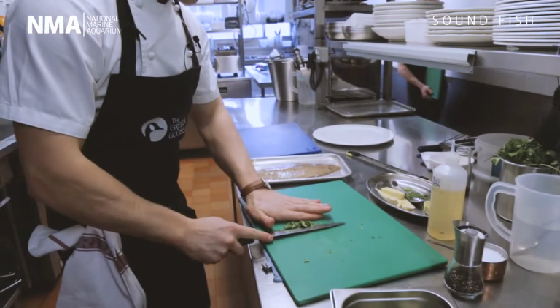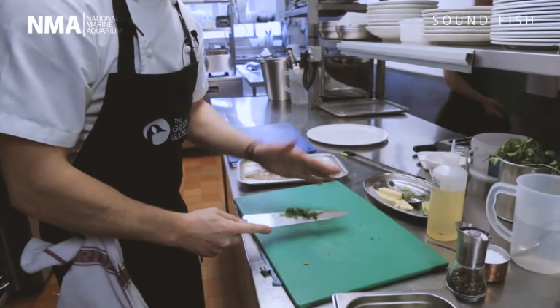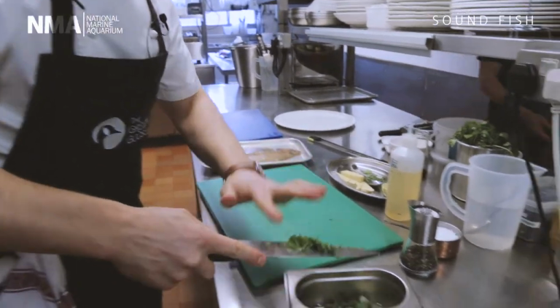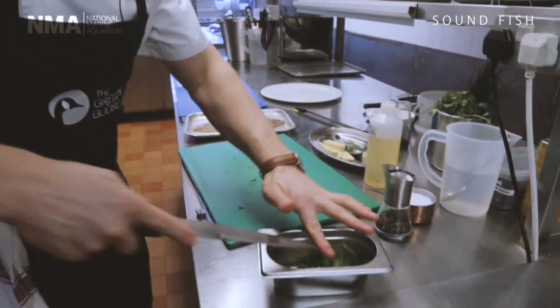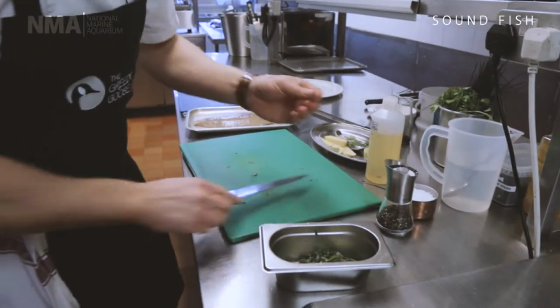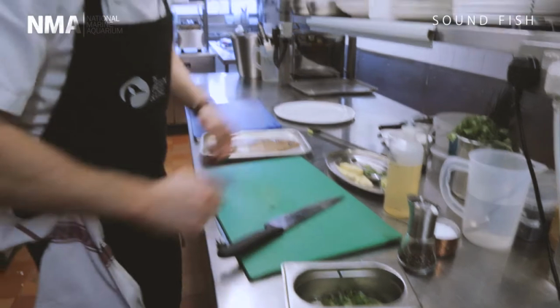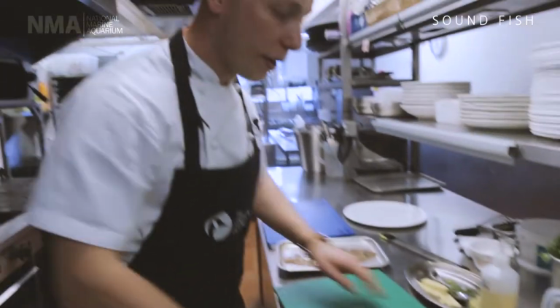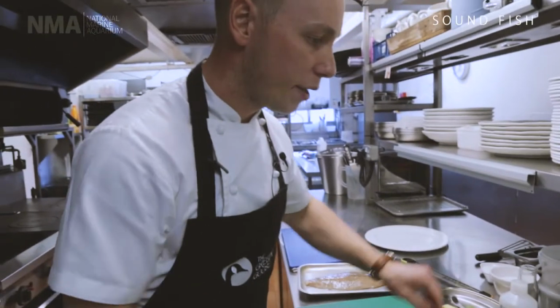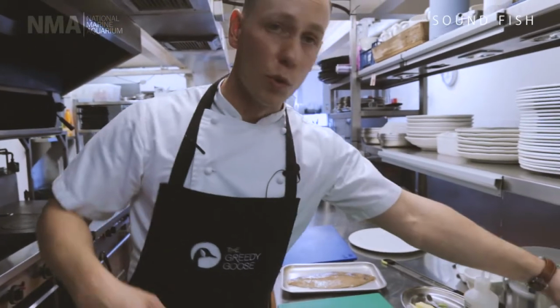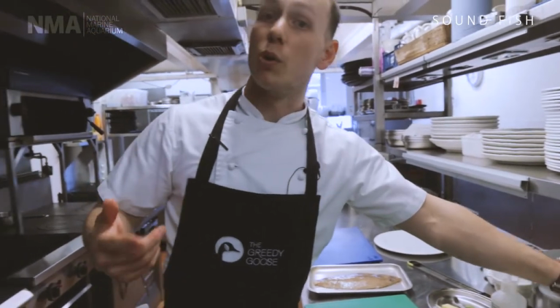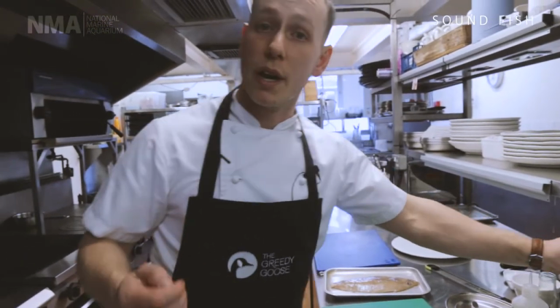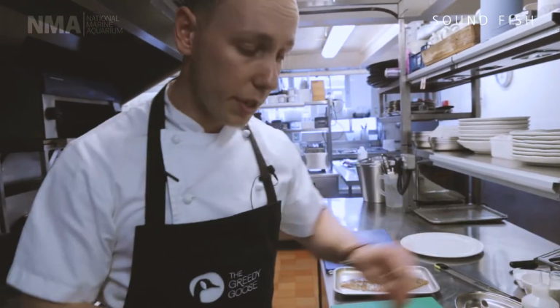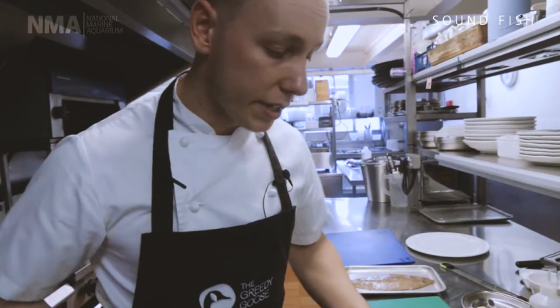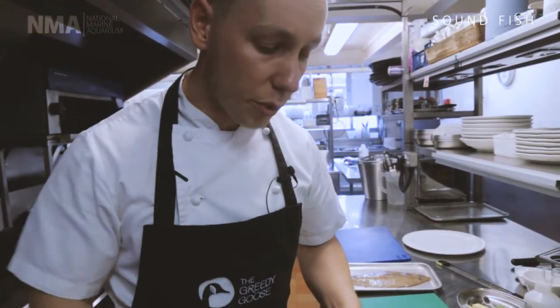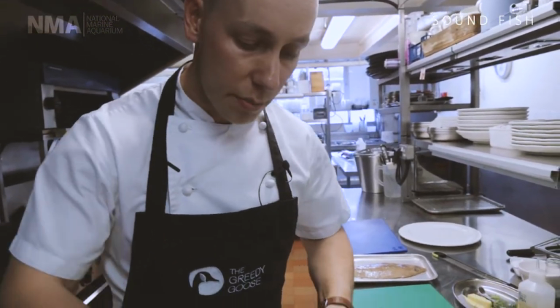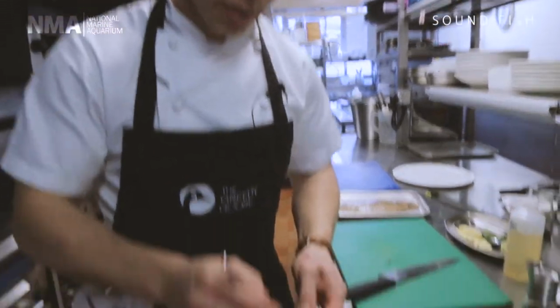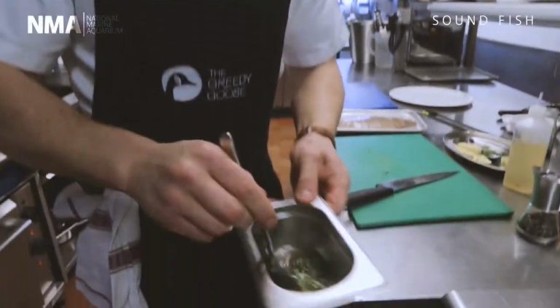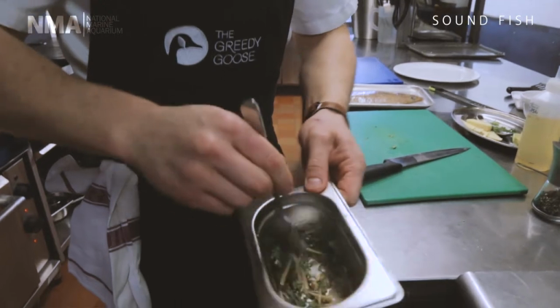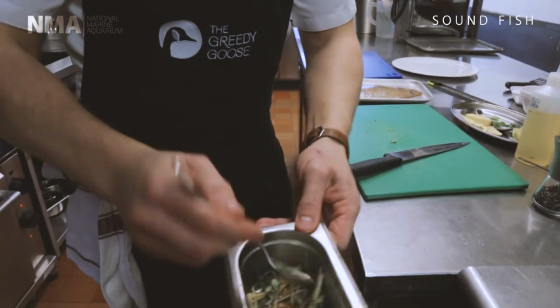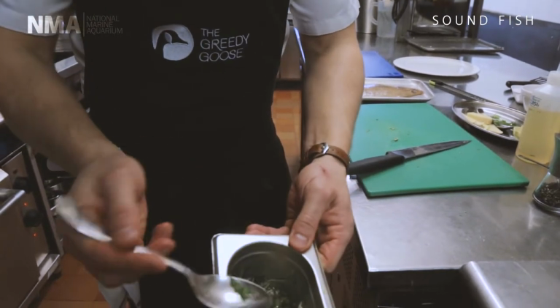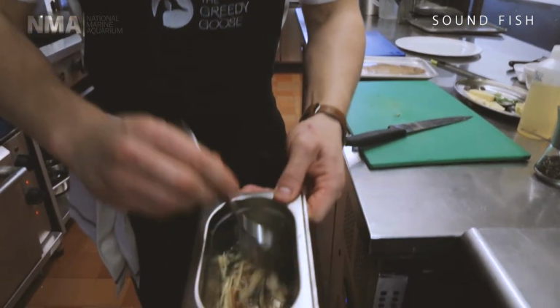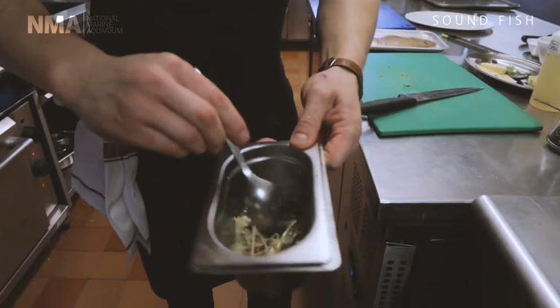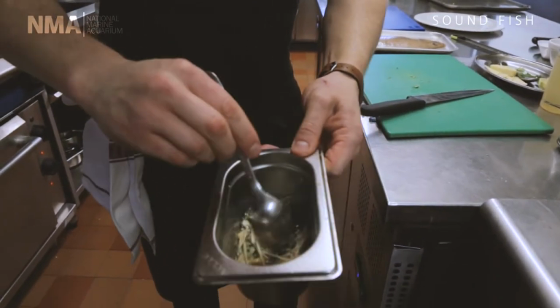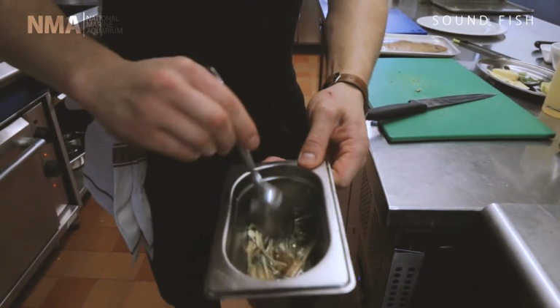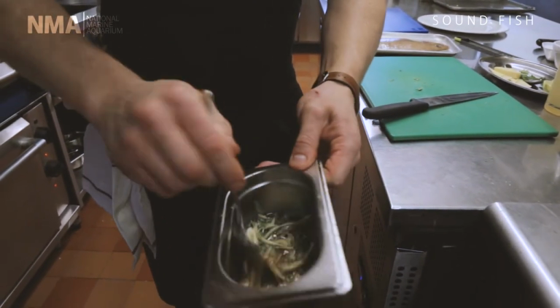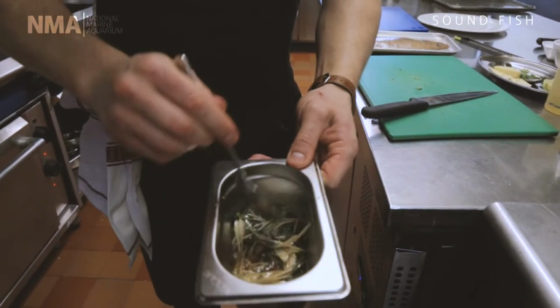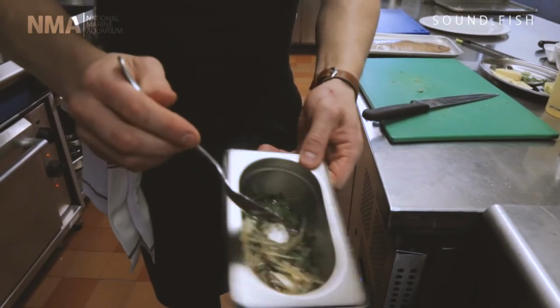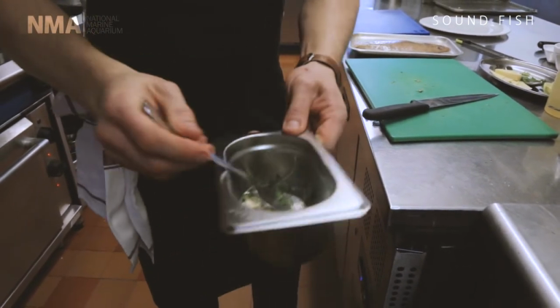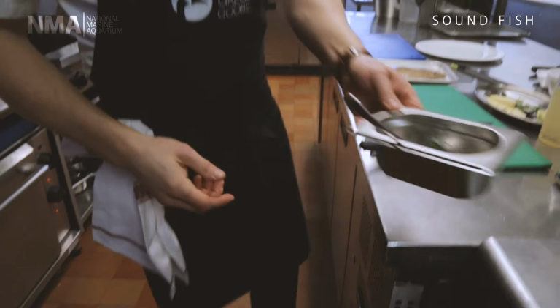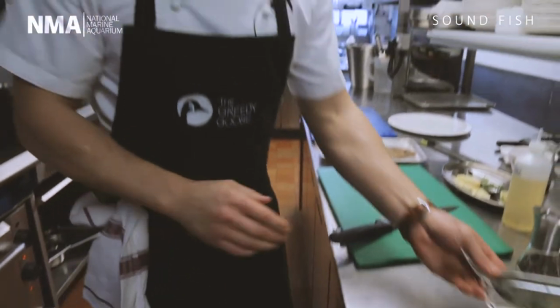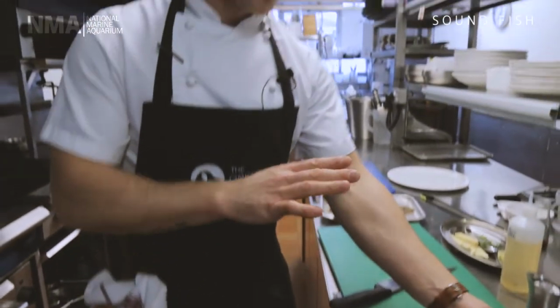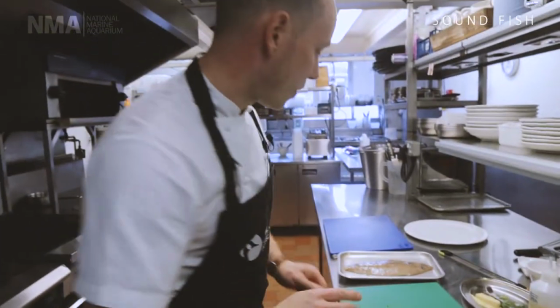The finer you chop herbs like basil and coriander, the more you bruise them, so you don't want to bruise them too much. So there we have it: garlic, ginger, soy, lime juice, olive oil, and some coriander. Now we're going to go to the fish.